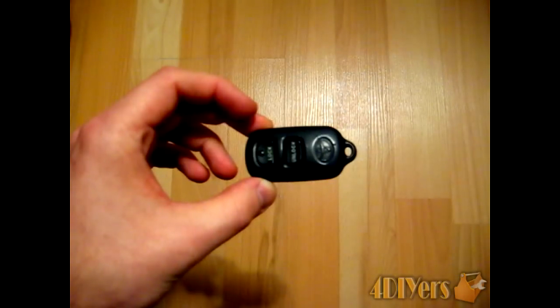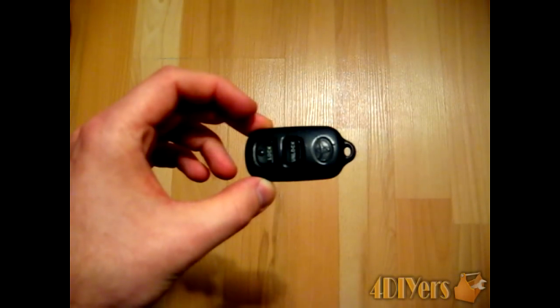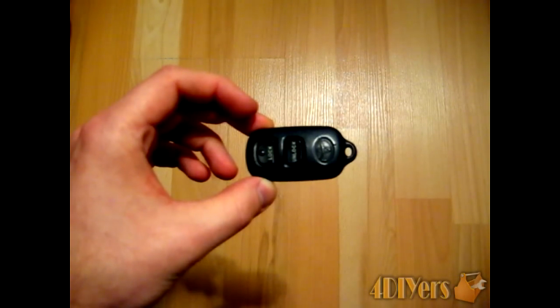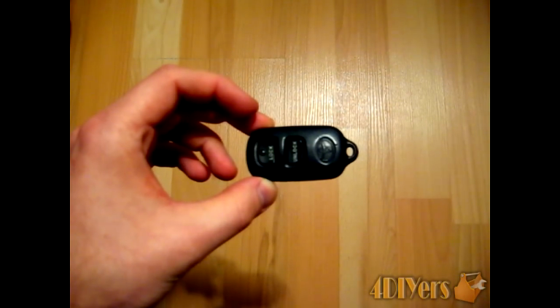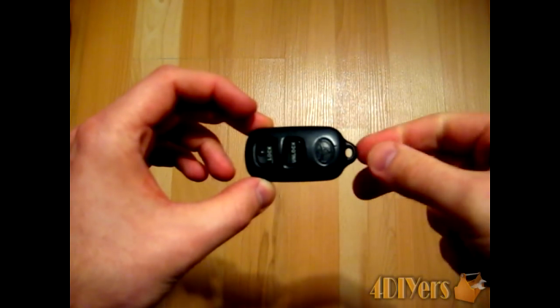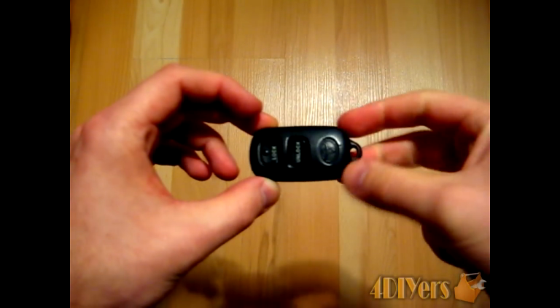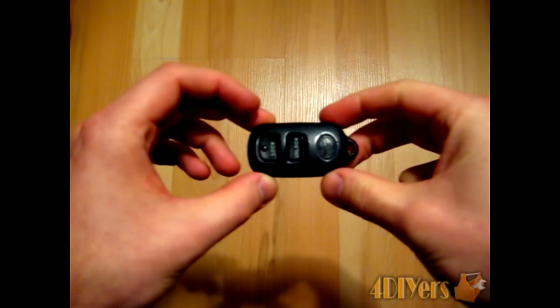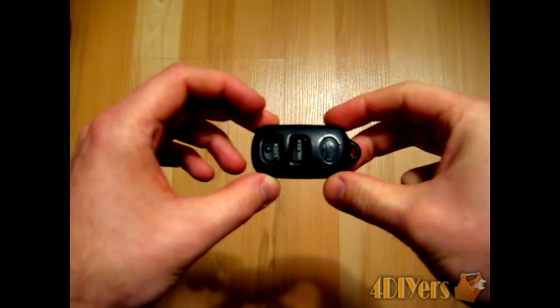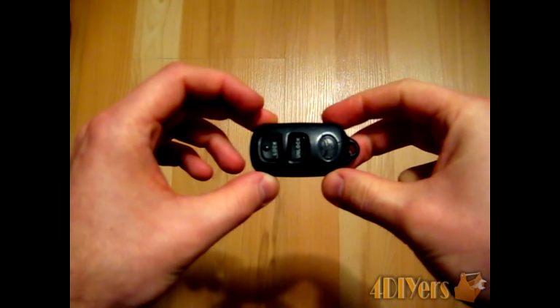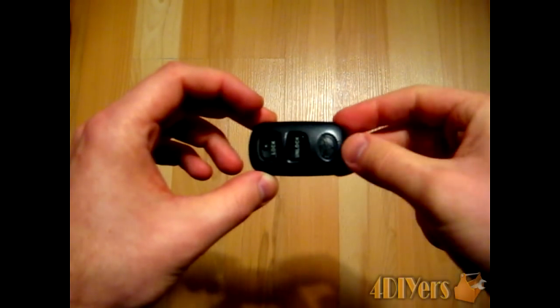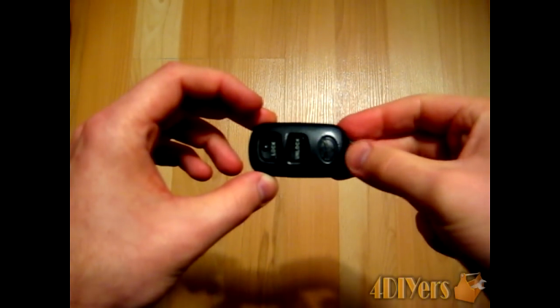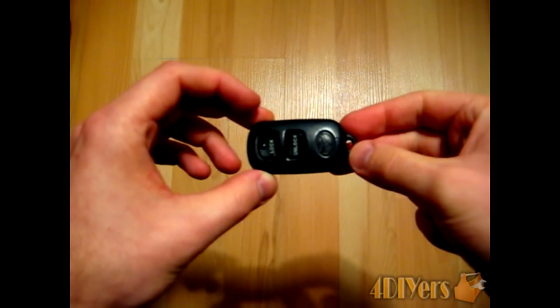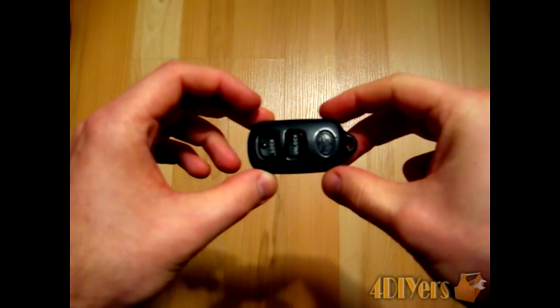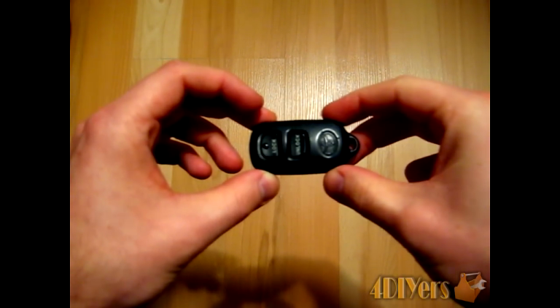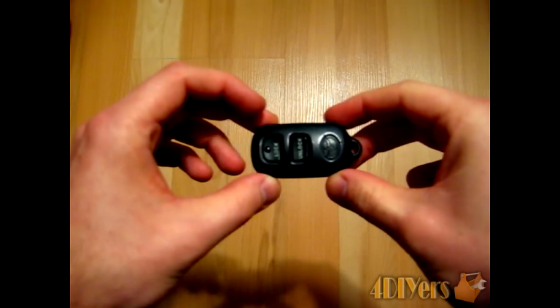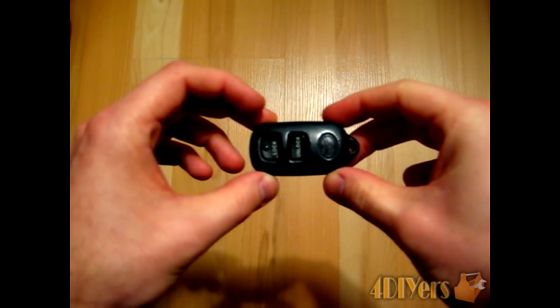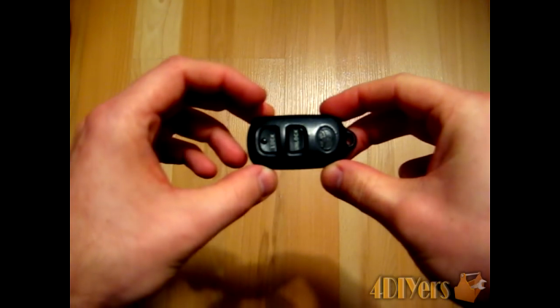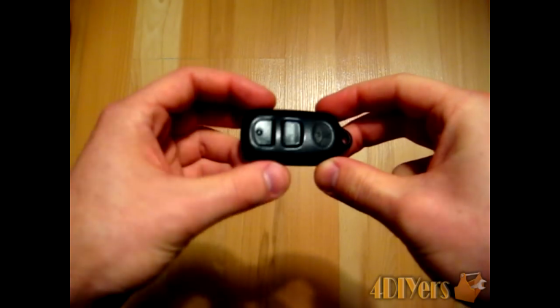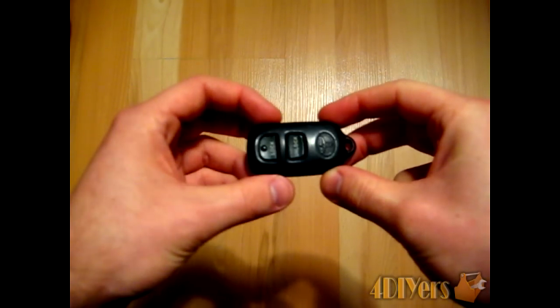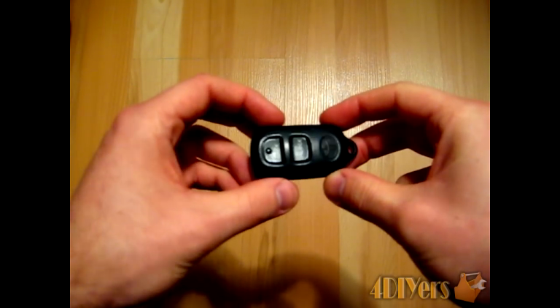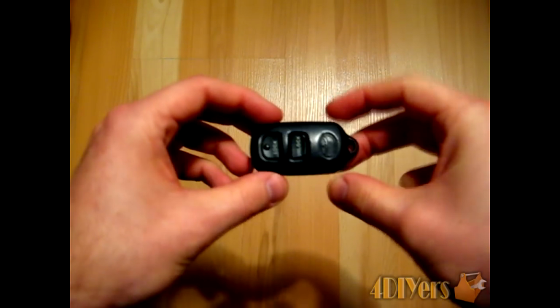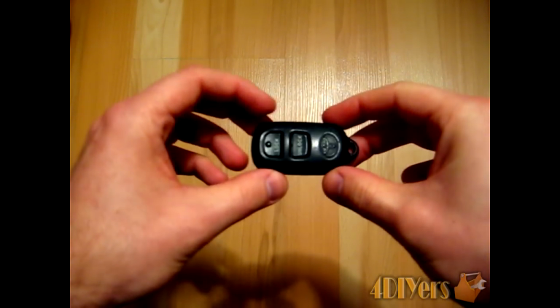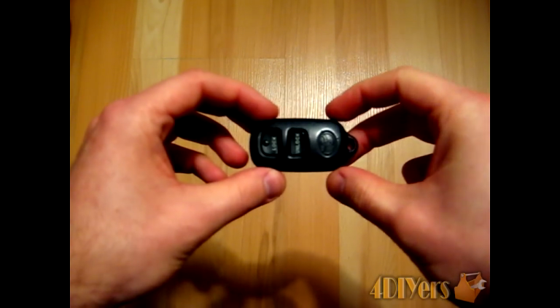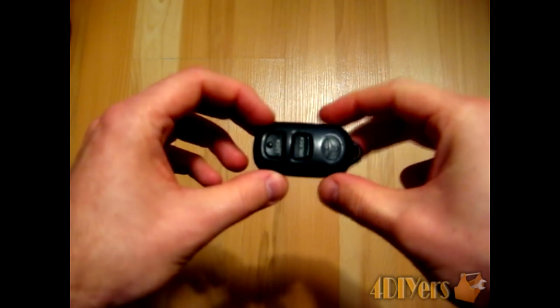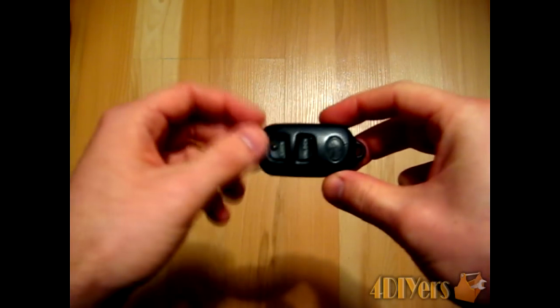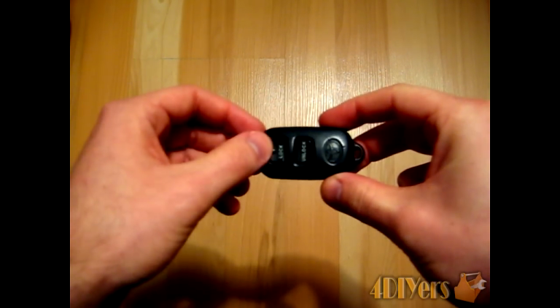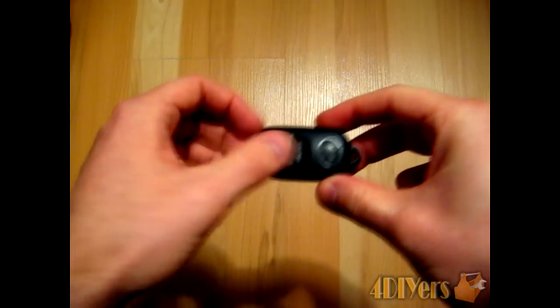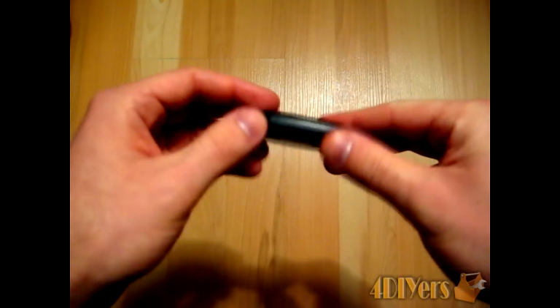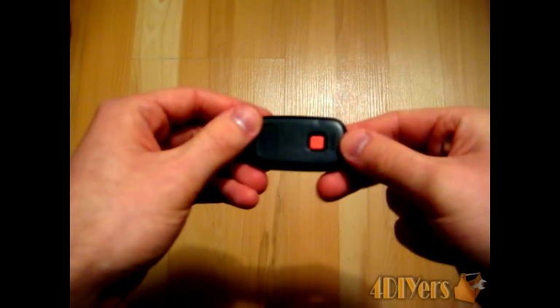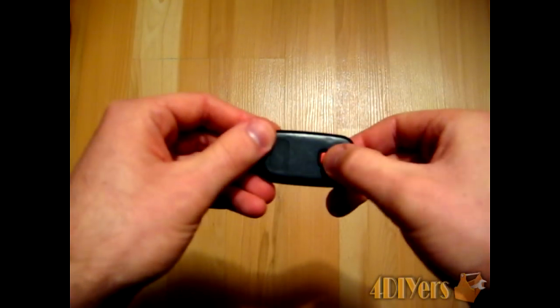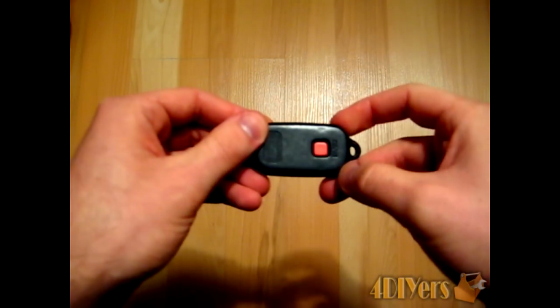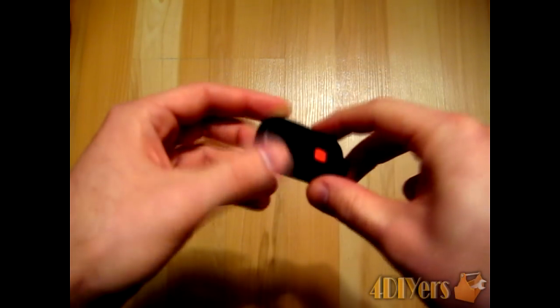Hello, this video will be a demonstration on how to disassemble a Toyota keyless remote. This also includes how to replace the battery in it. First, this is a three-button remote, so it has the lock and unlock buttons, and also the panic button on the rear of it.